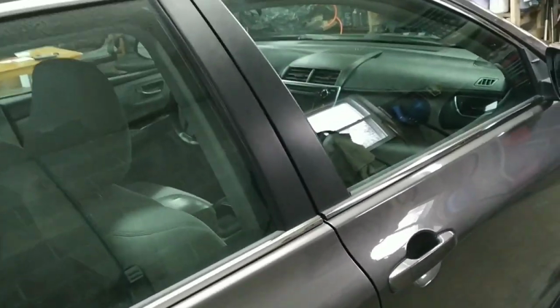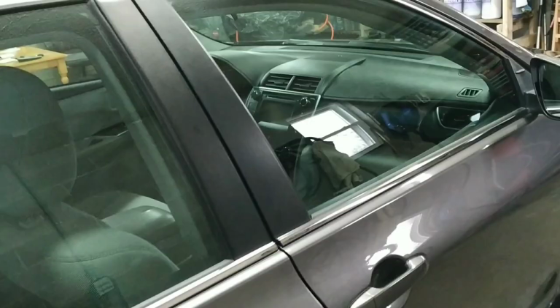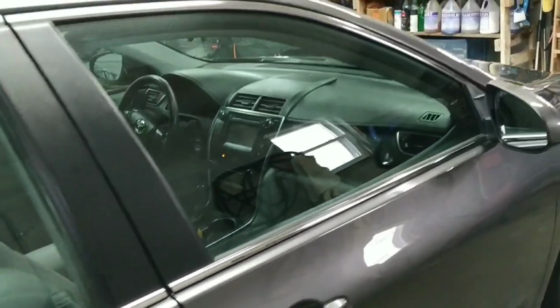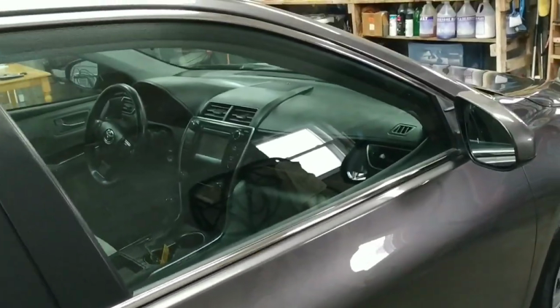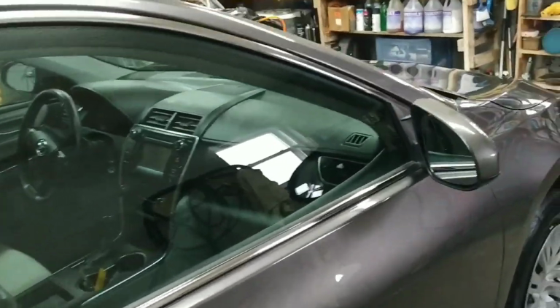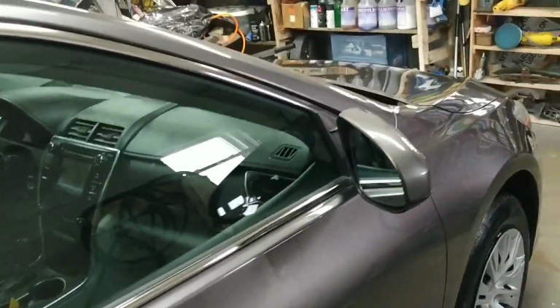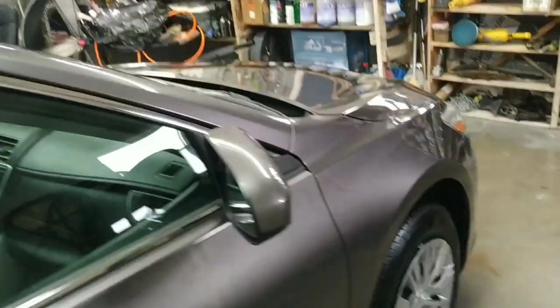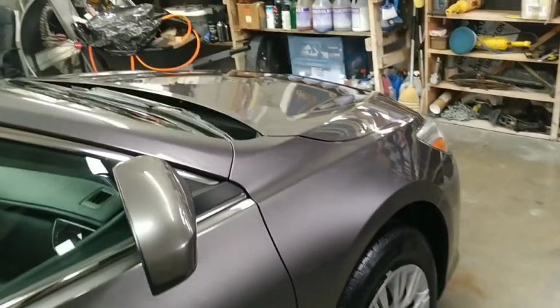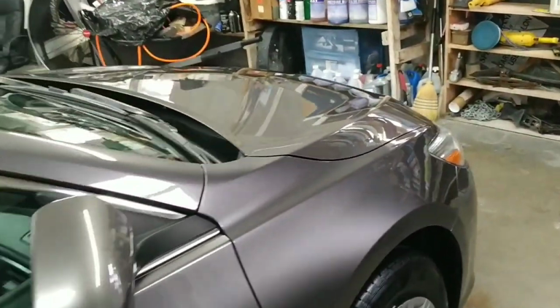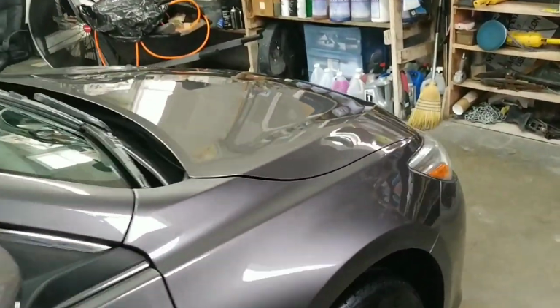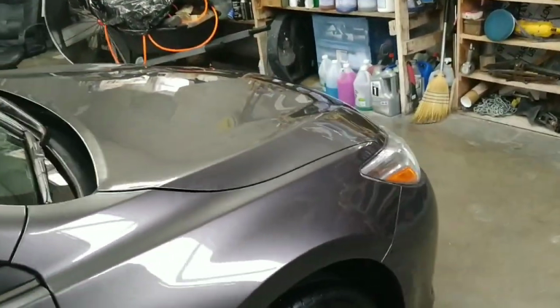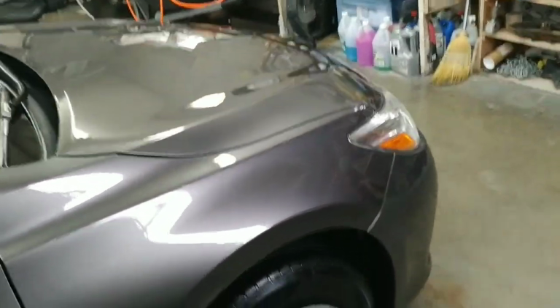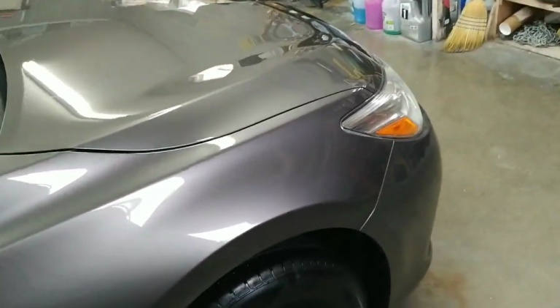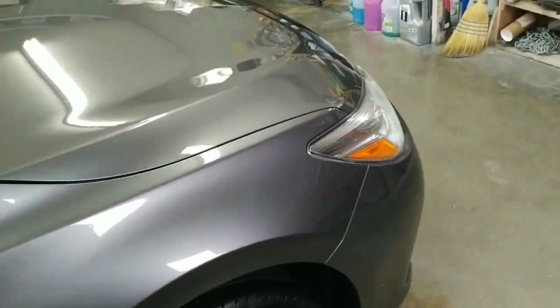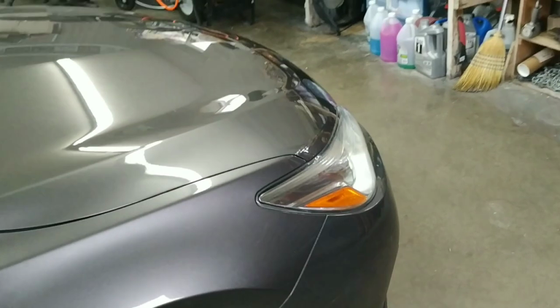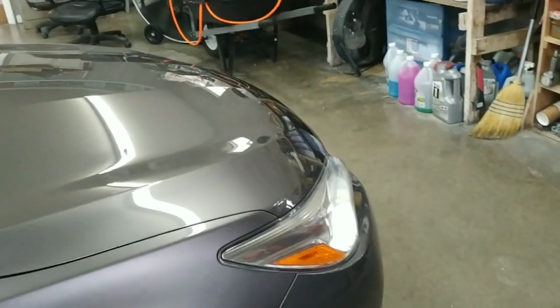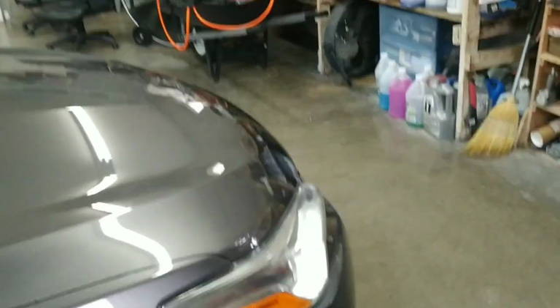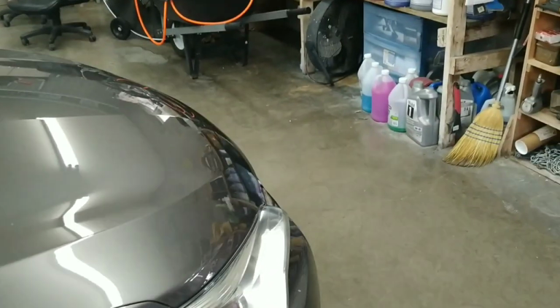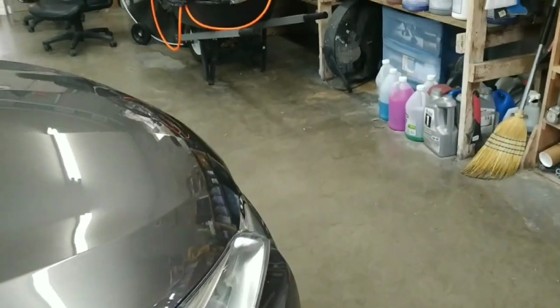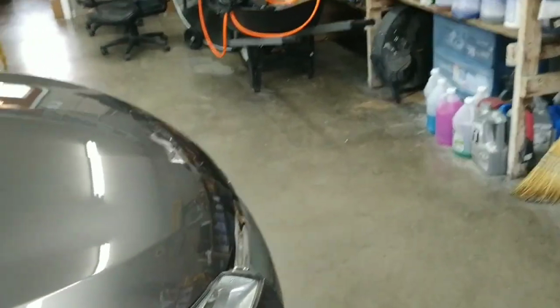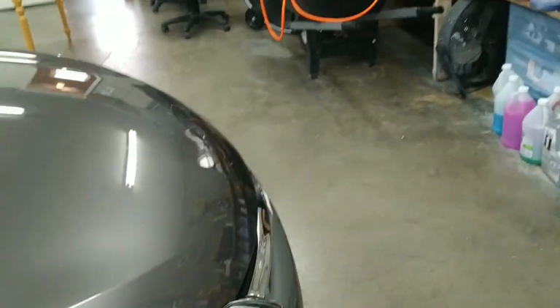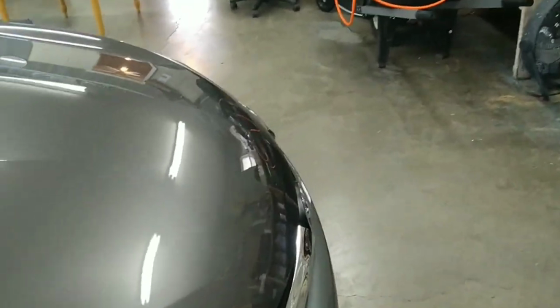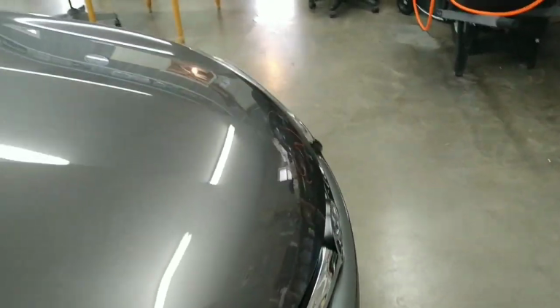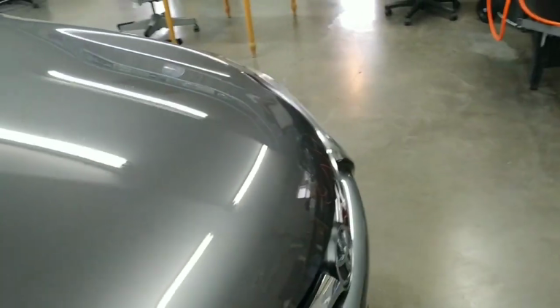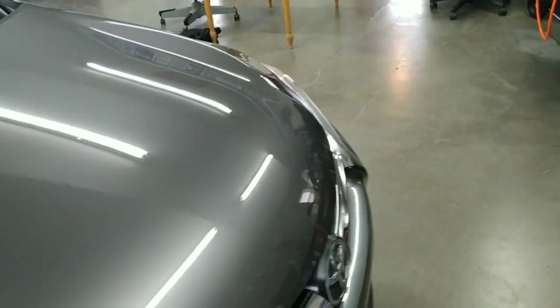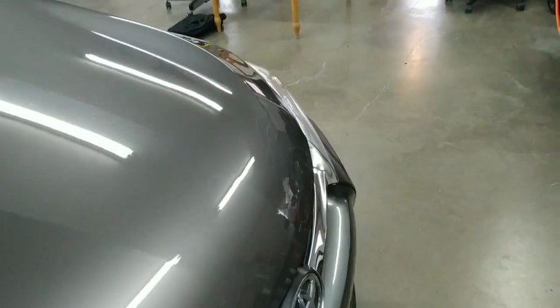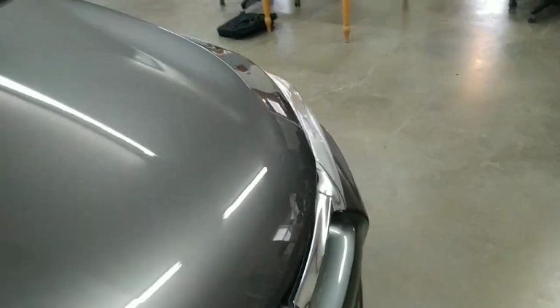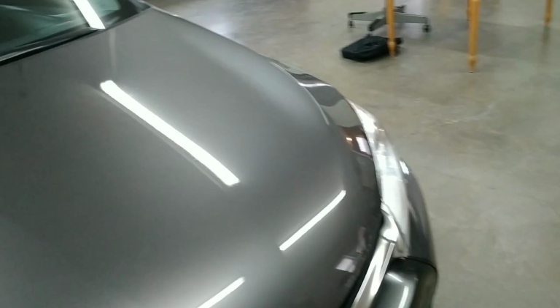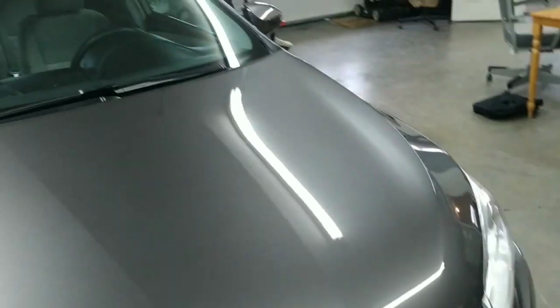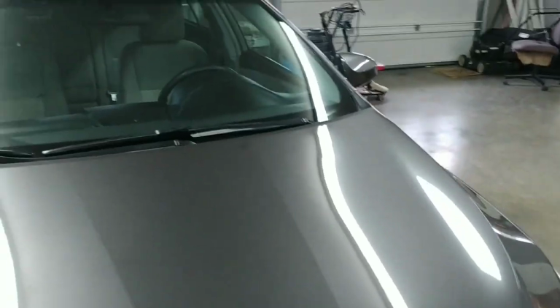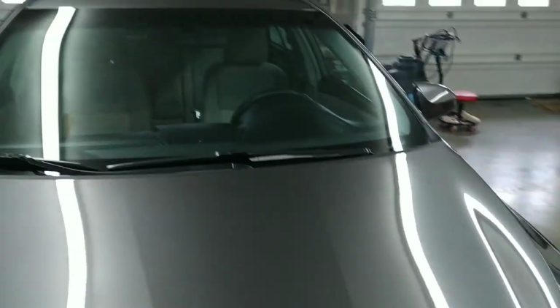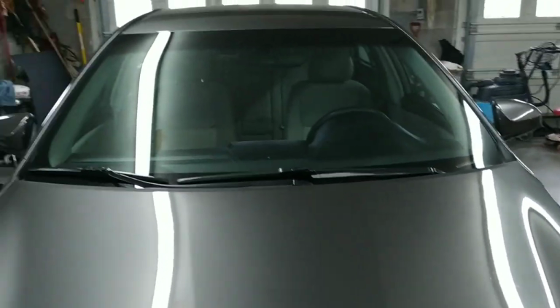We're going to make our way the rest of the way around, then we're going to get inside, check out the interior, get a reading on that odometer, show you all the bells and whistles it comes with, and then last but not least we'll check out the engine compartment.